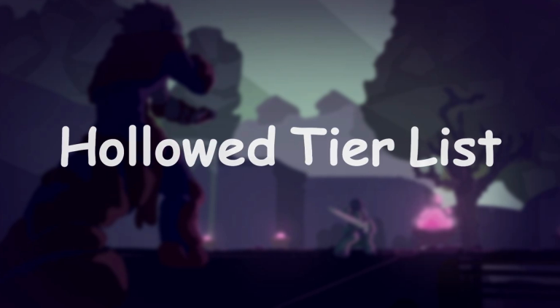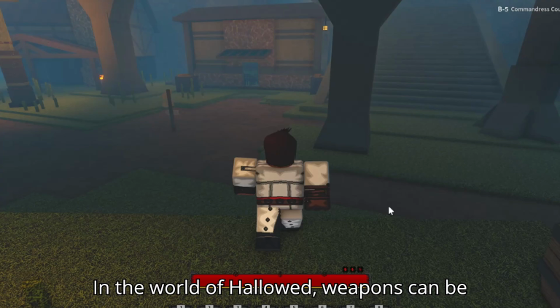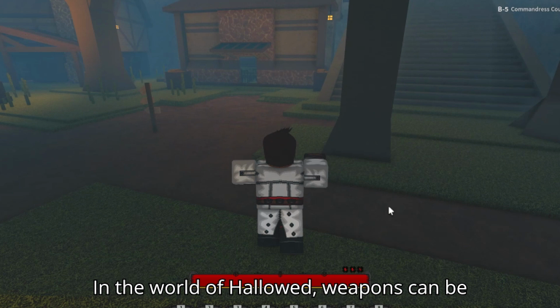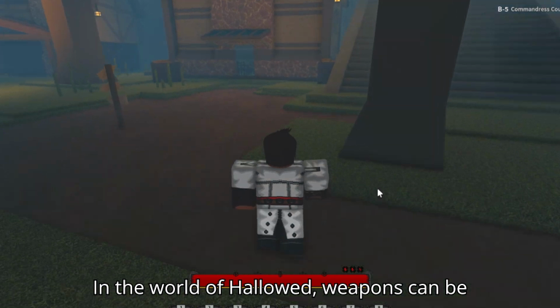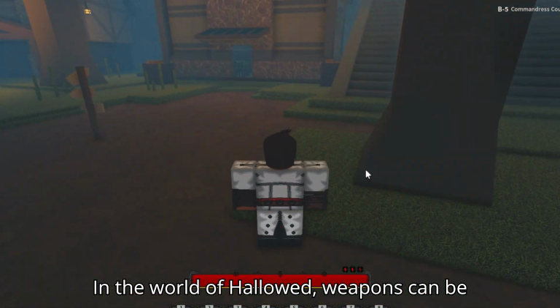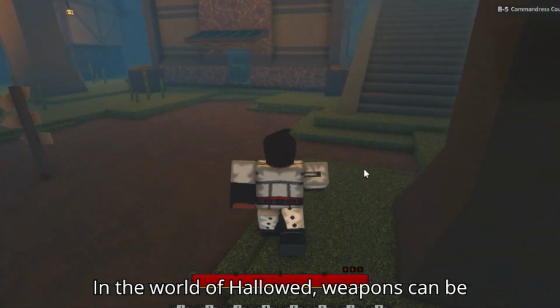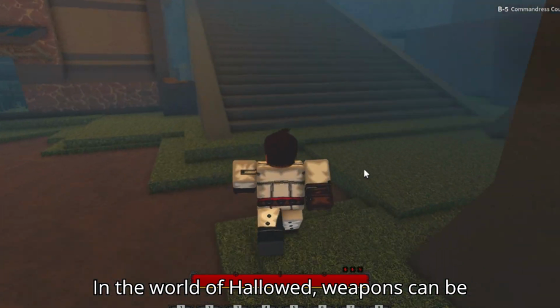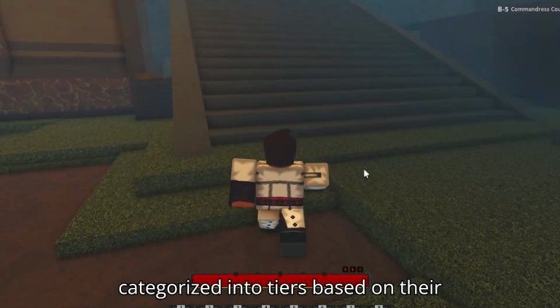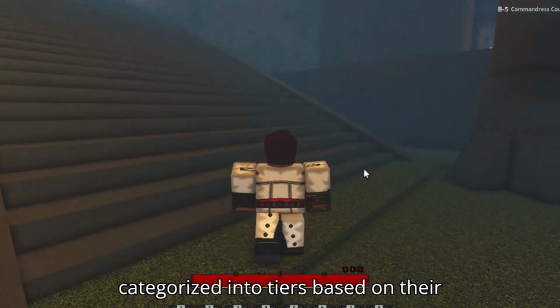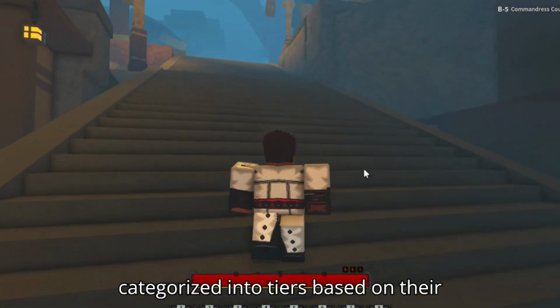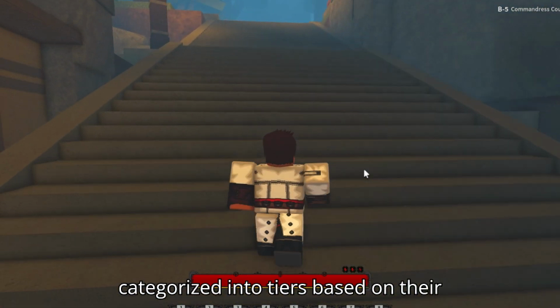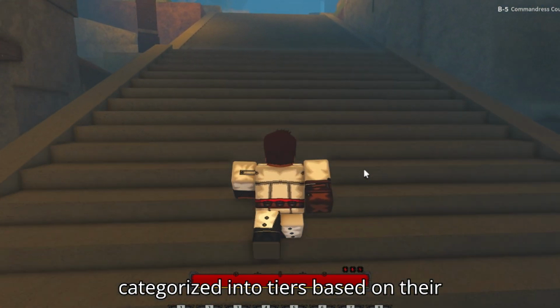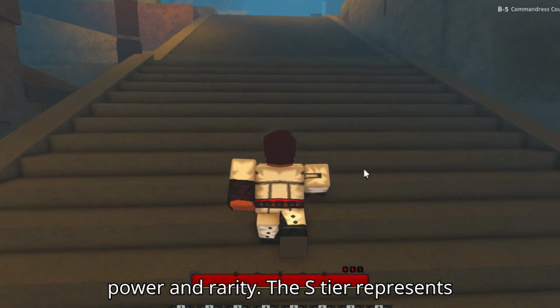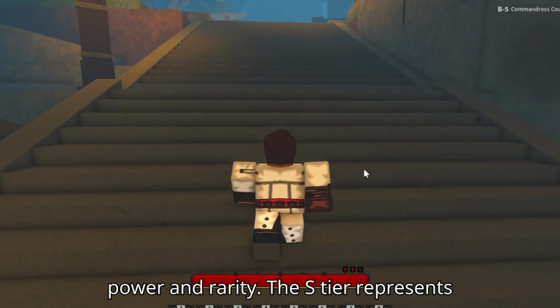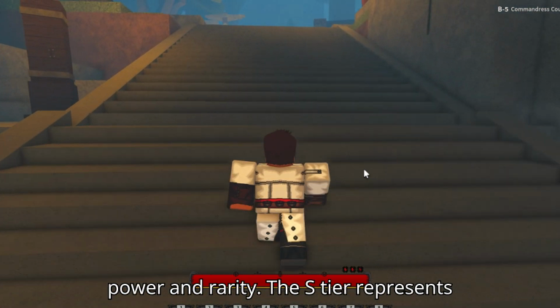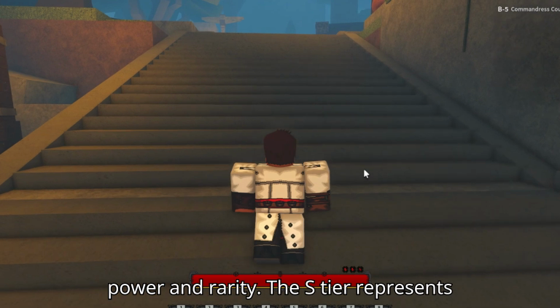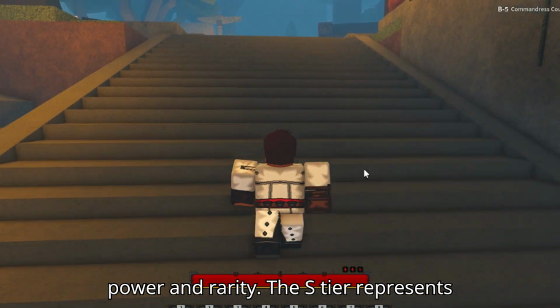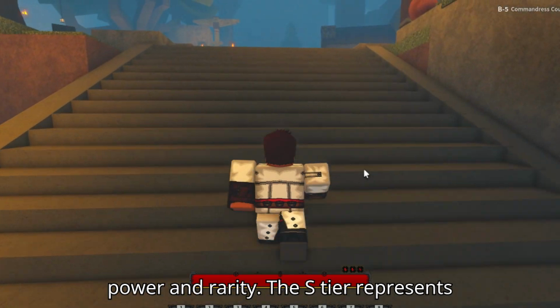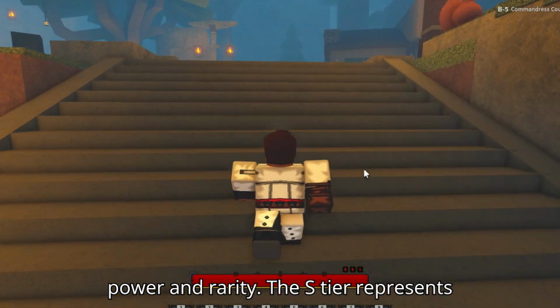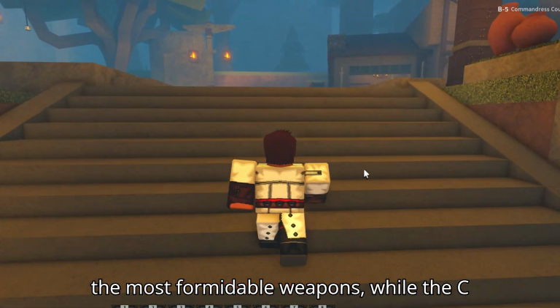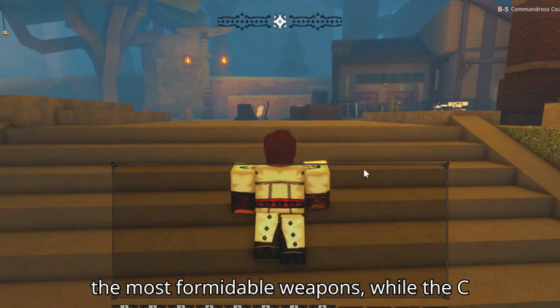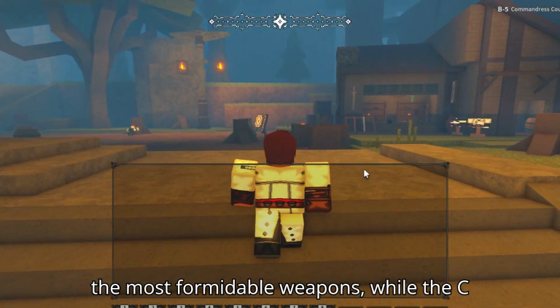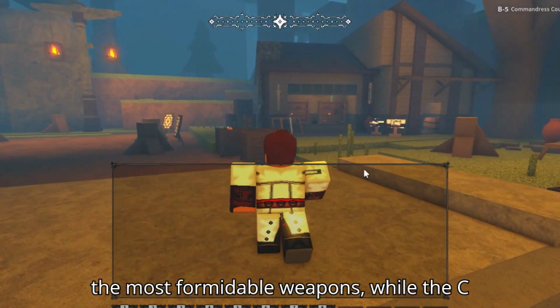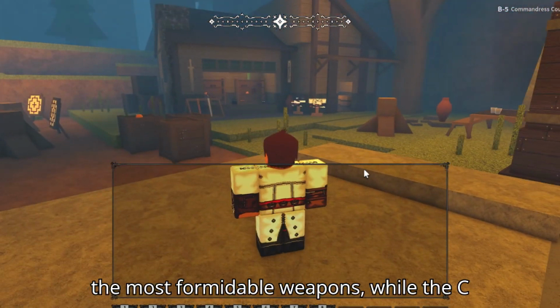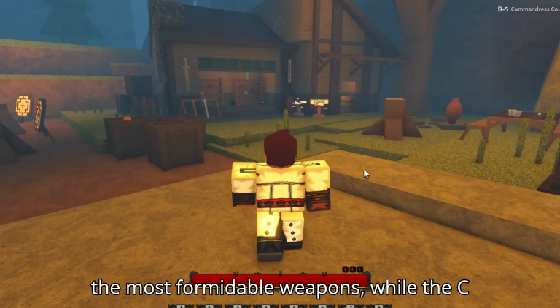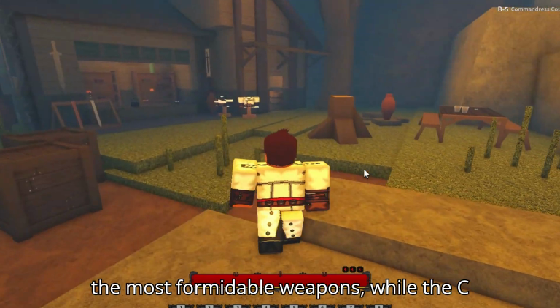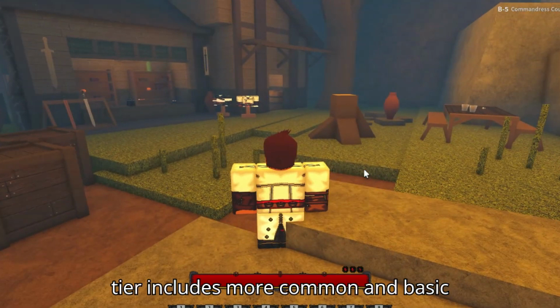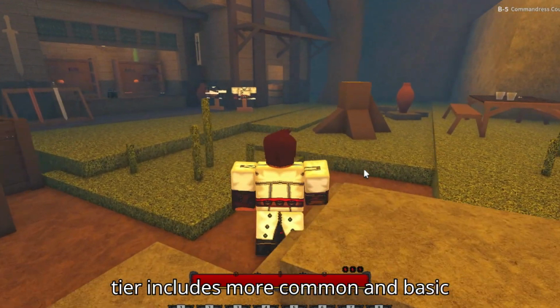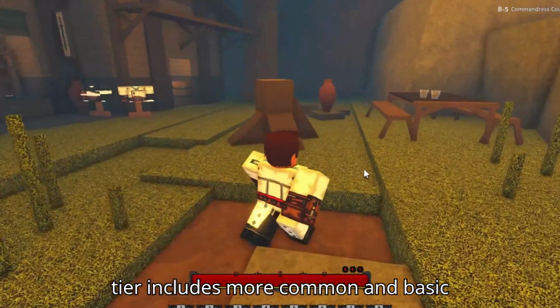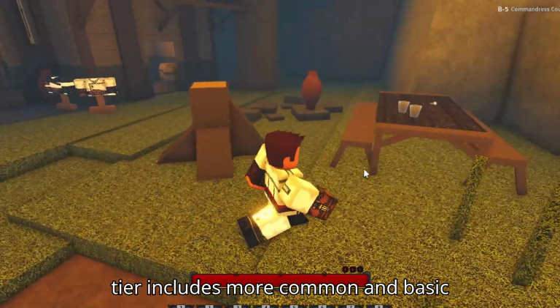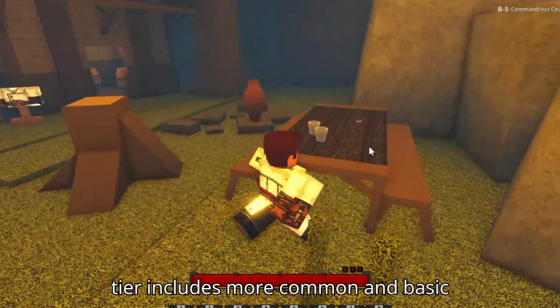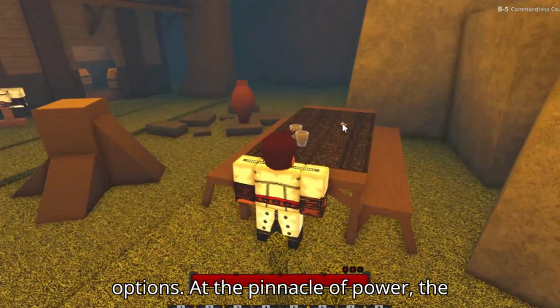In the world of Hollowed, weapons can be categorized into tiers based on their power and rarity. The S-tier represents the most formidable weapons, while the C-tier includes more common and basic options.